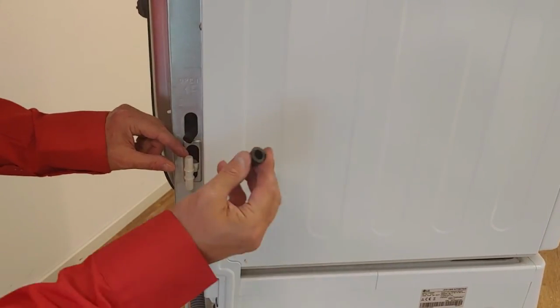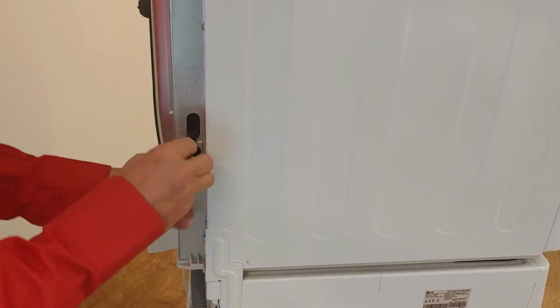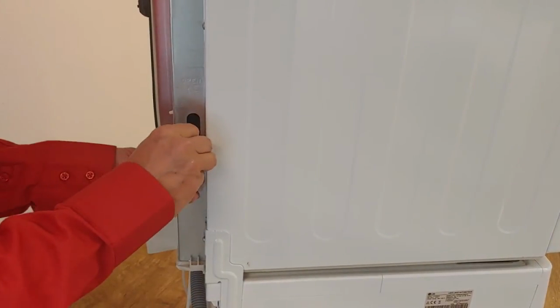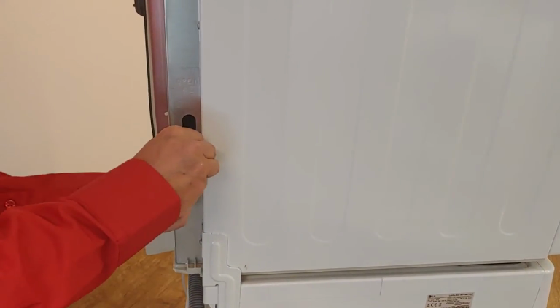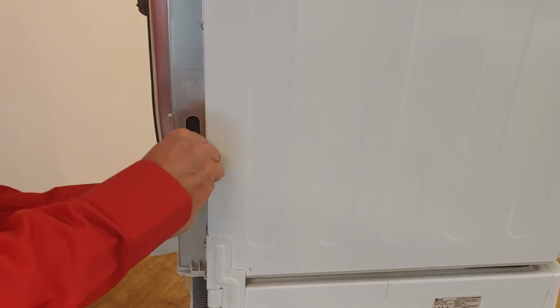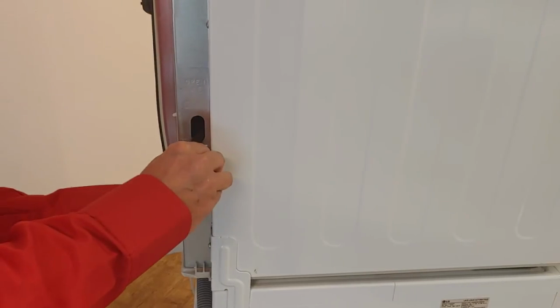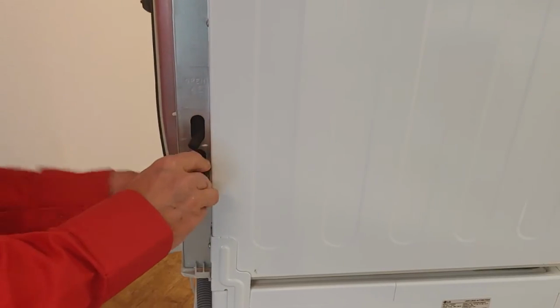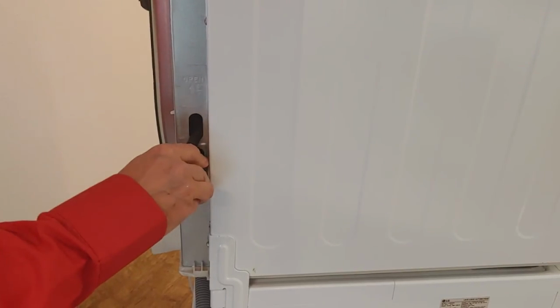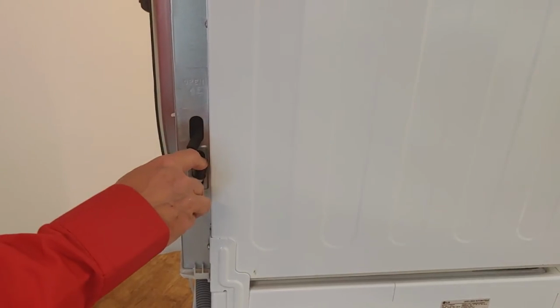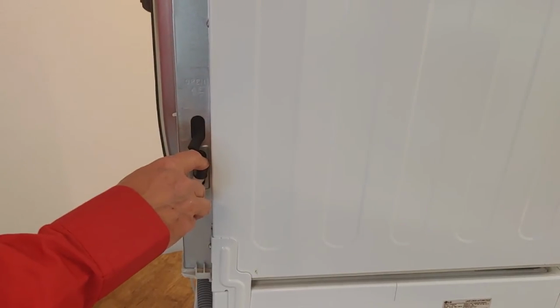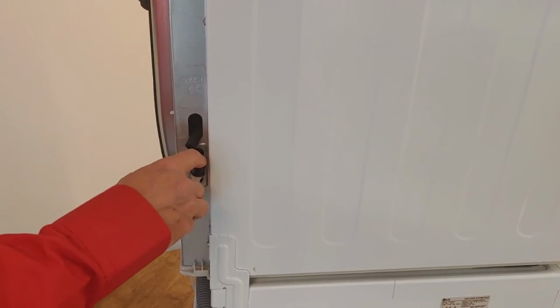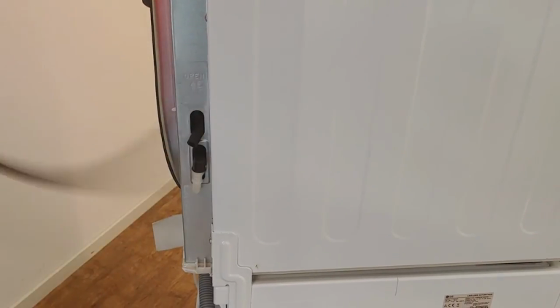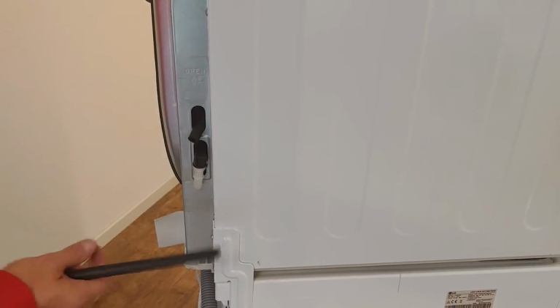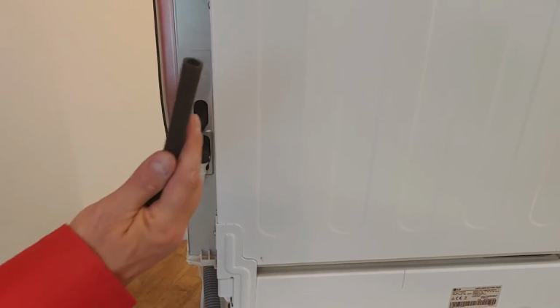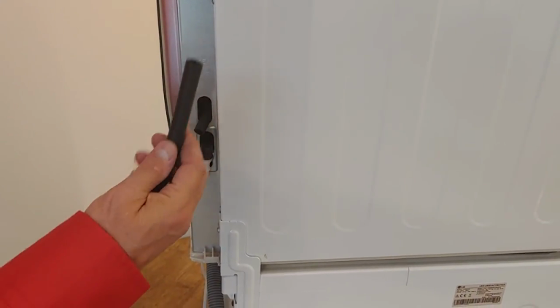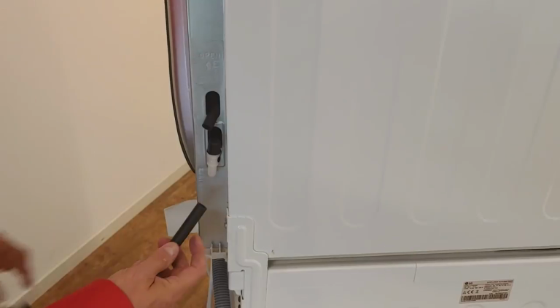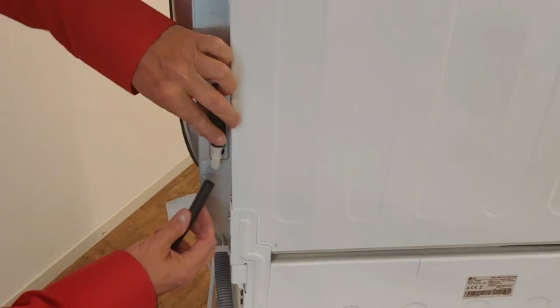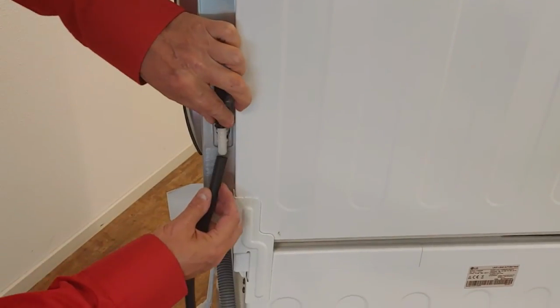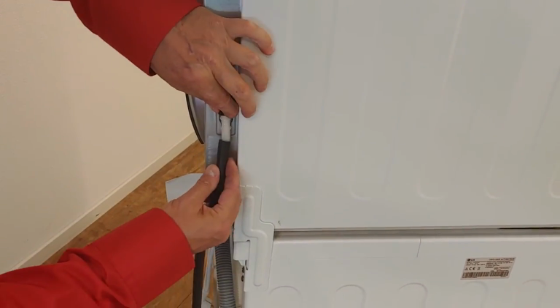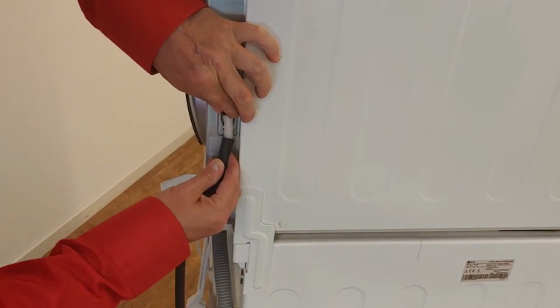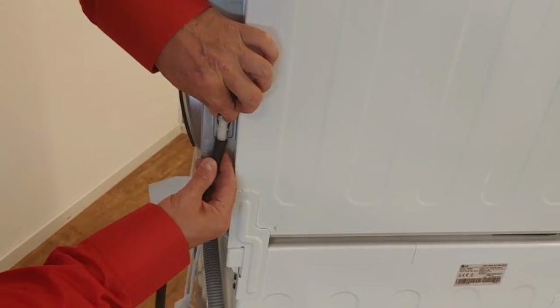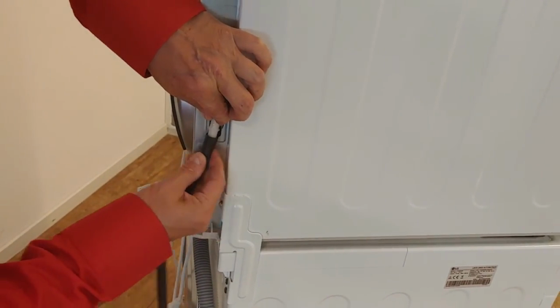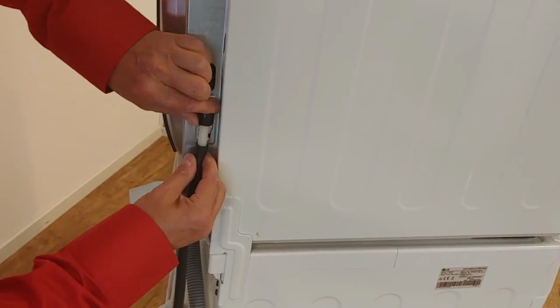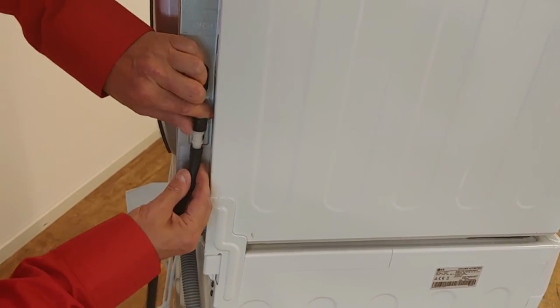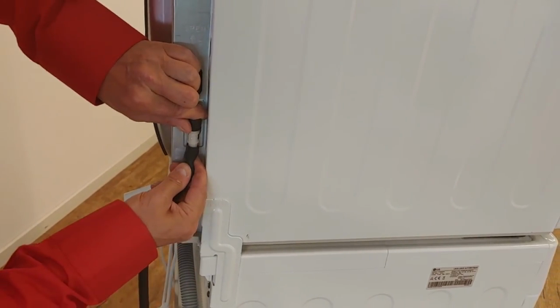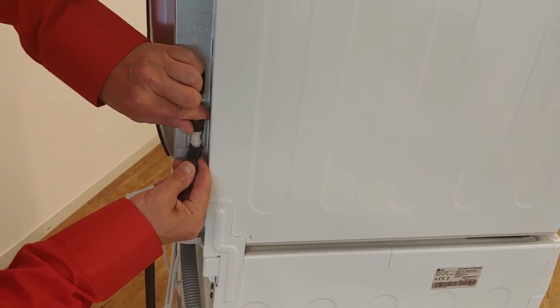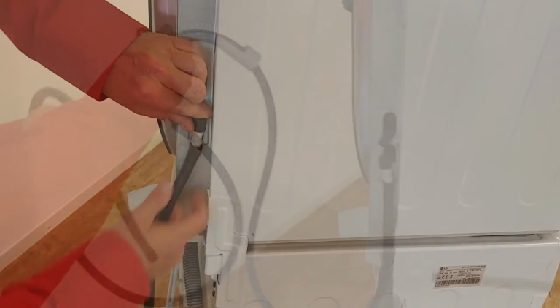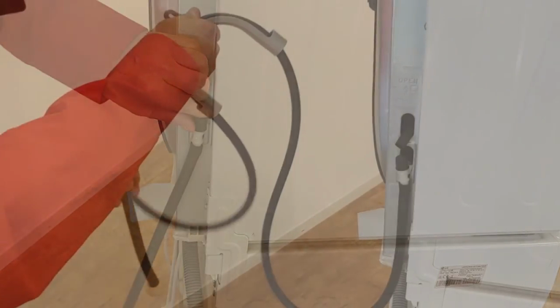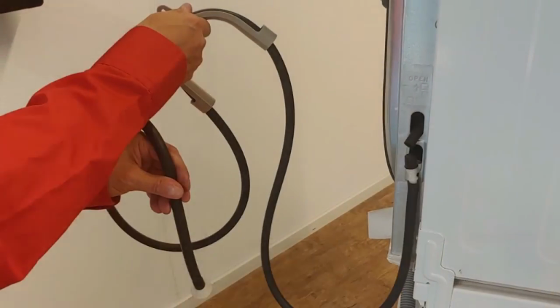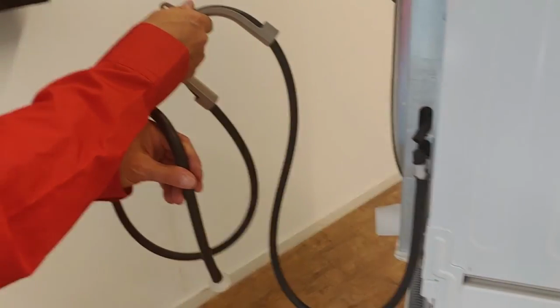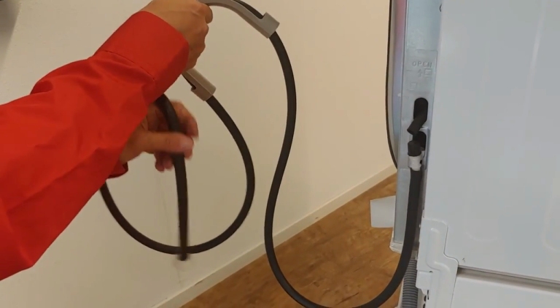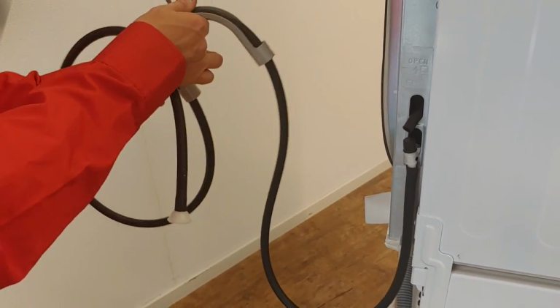Now take the cap and push it firmly onto the top side of the T-connector. Now take the drain hose and push it firmly onto the bottom side of the T-connector. The final step is to put the drain hose into the drain pipe.